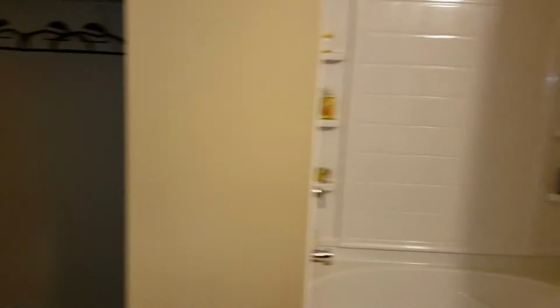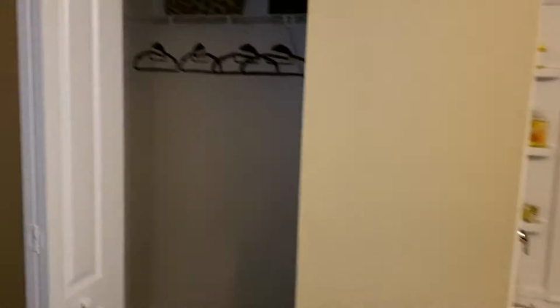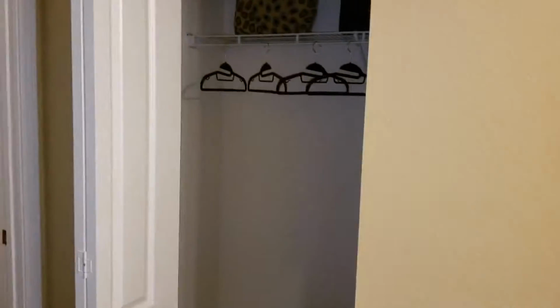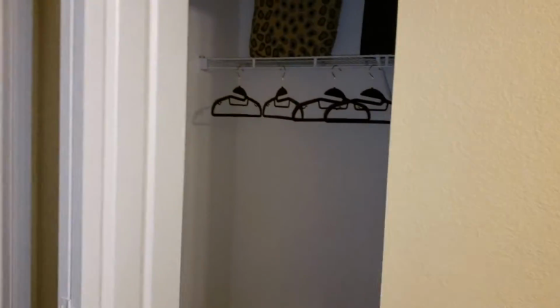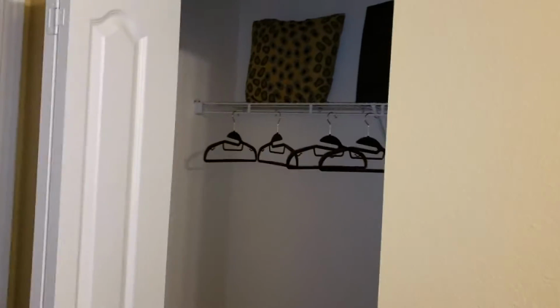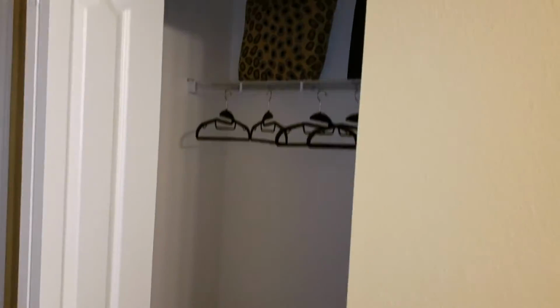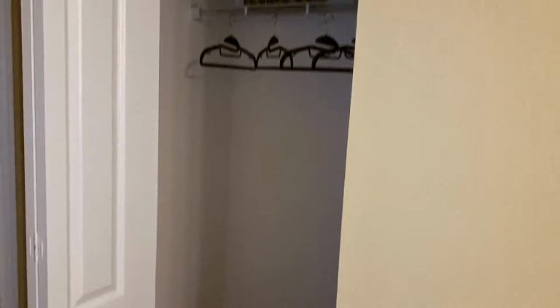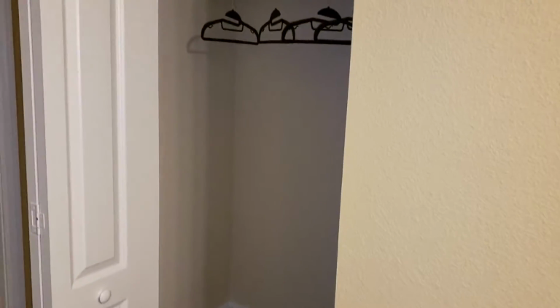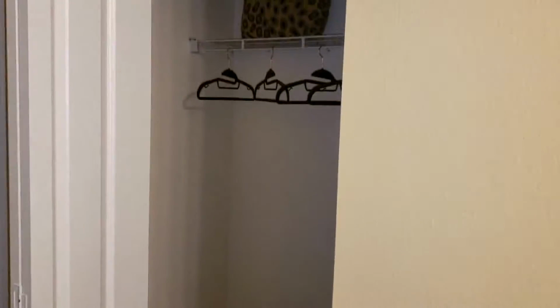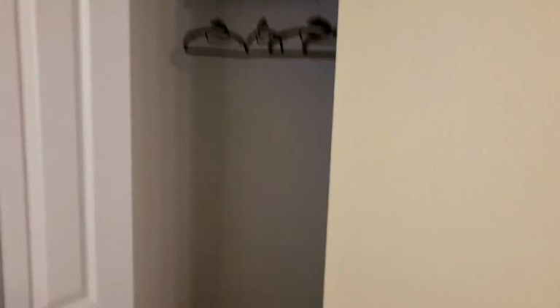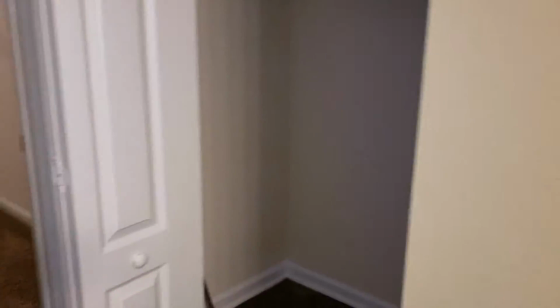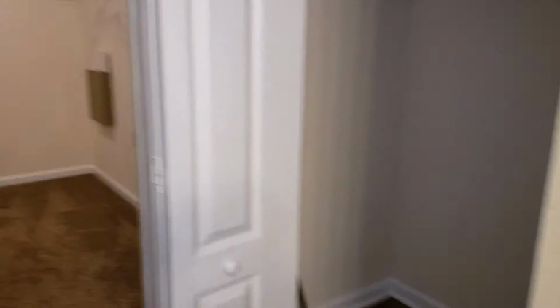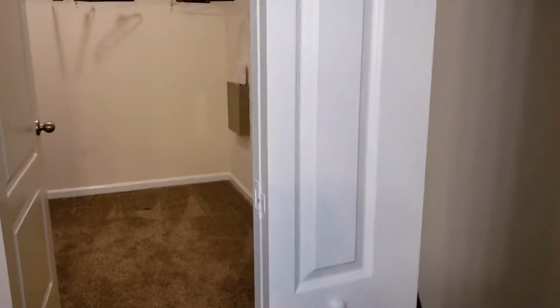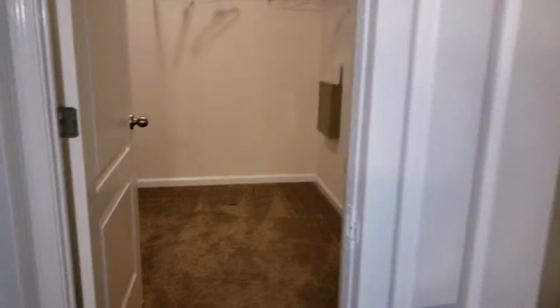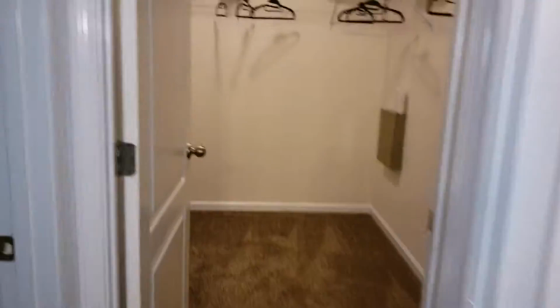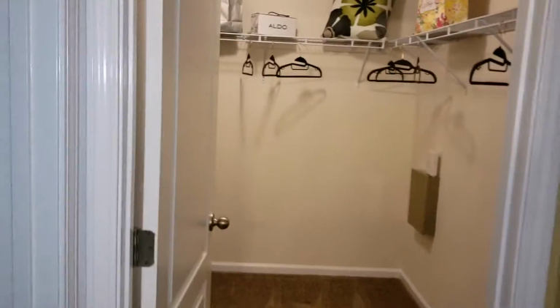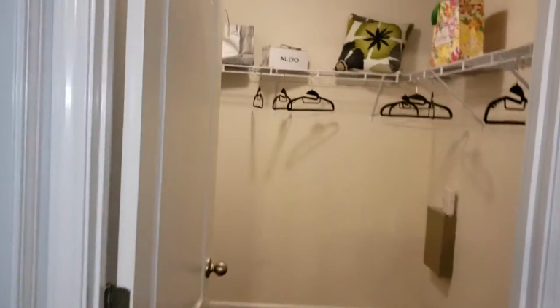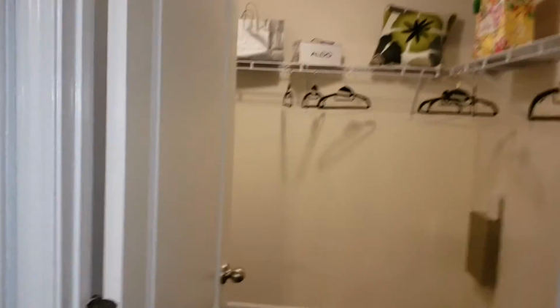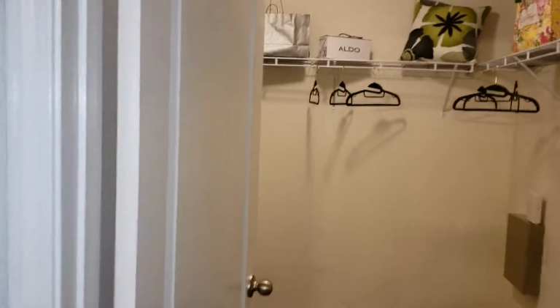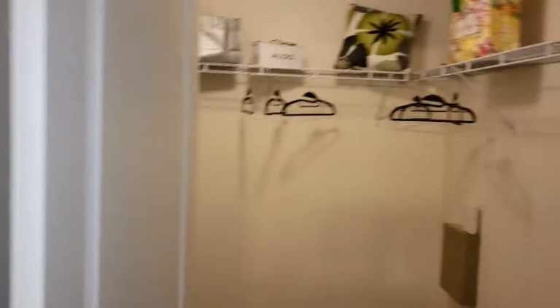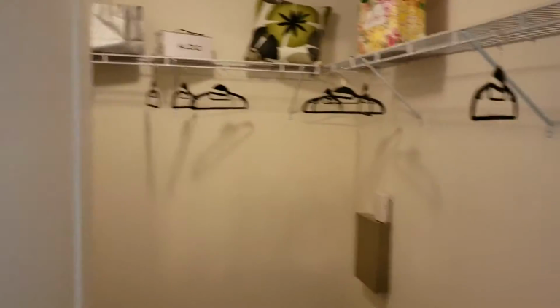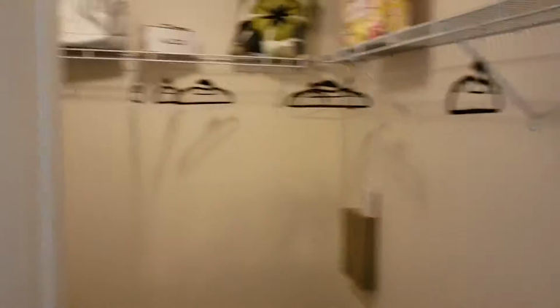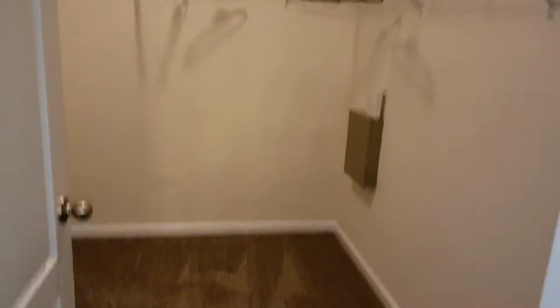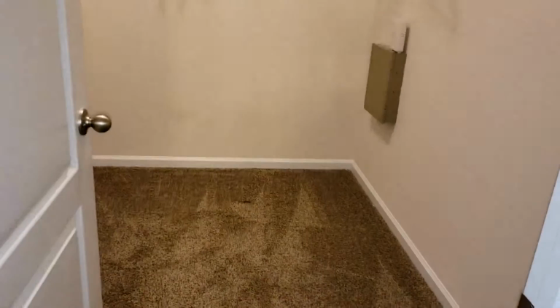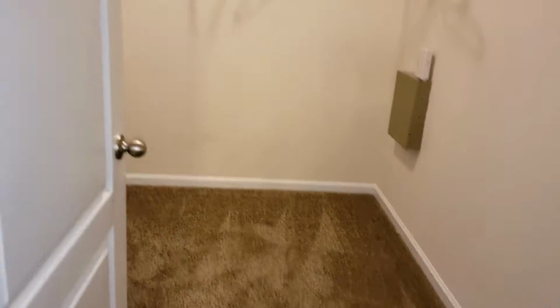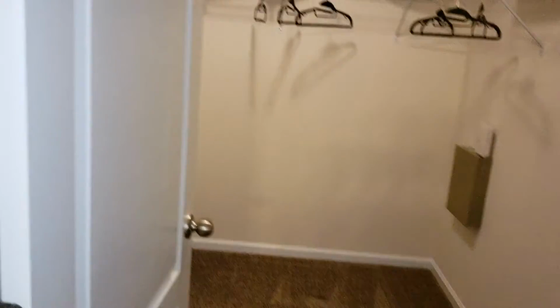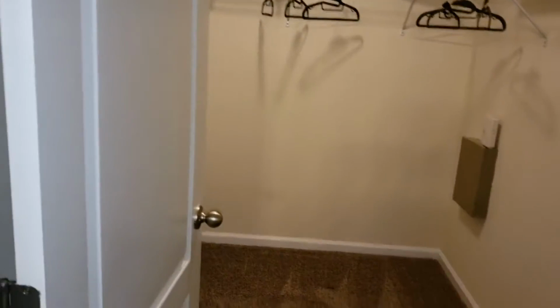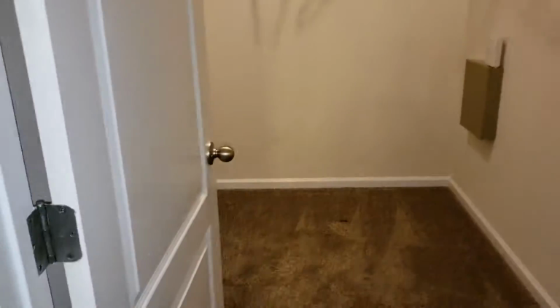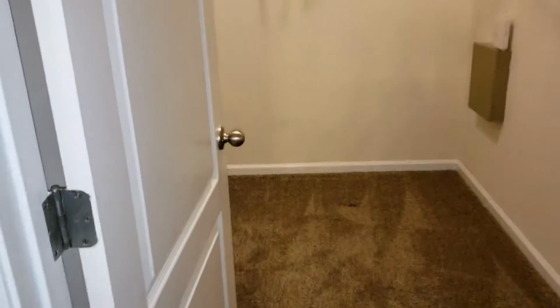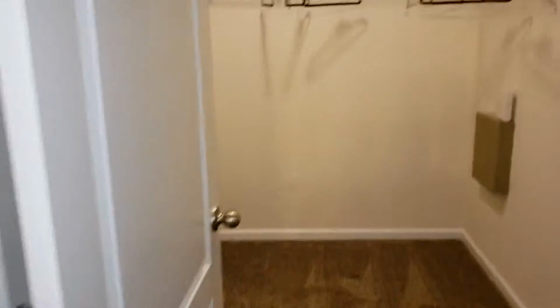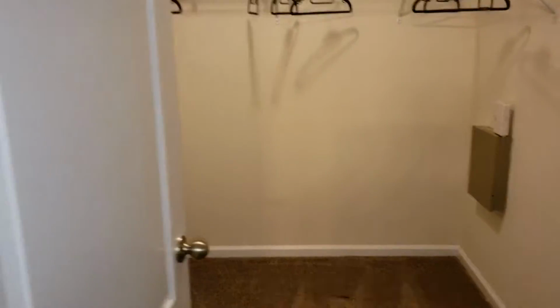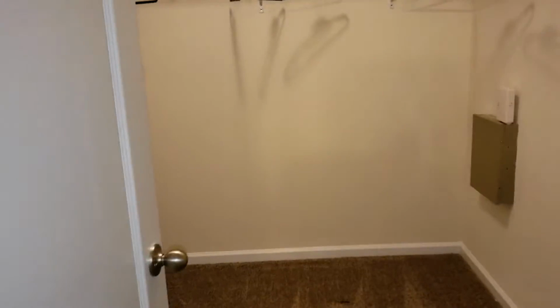This home here comes with two closets also. That's one closet. This is your female closet — it's a really big closet.